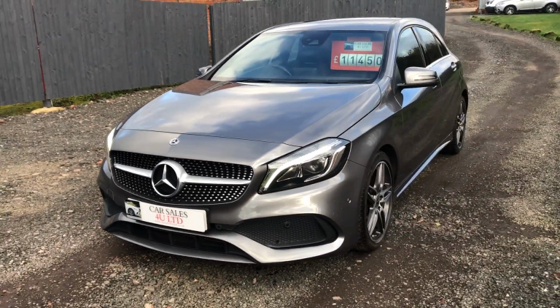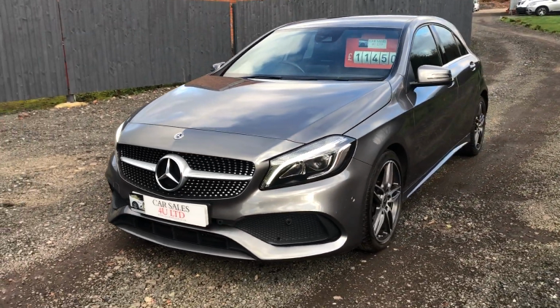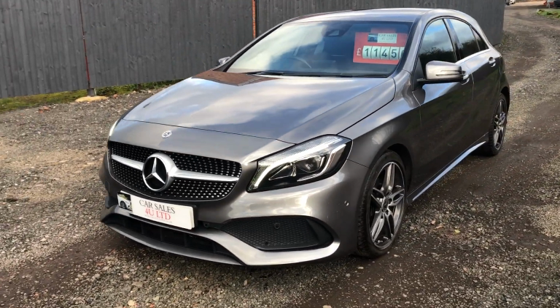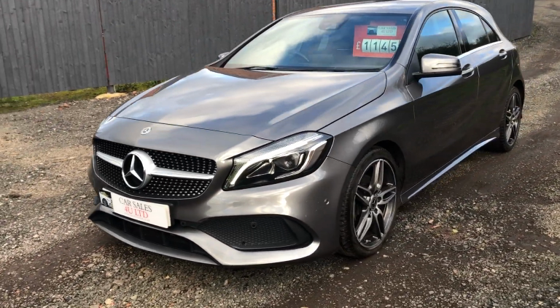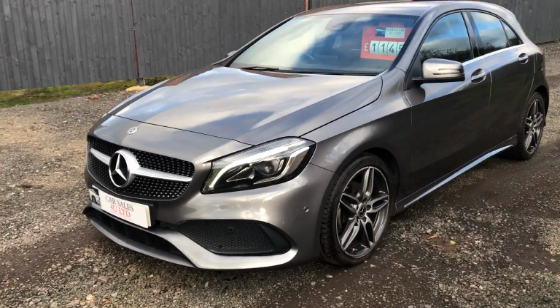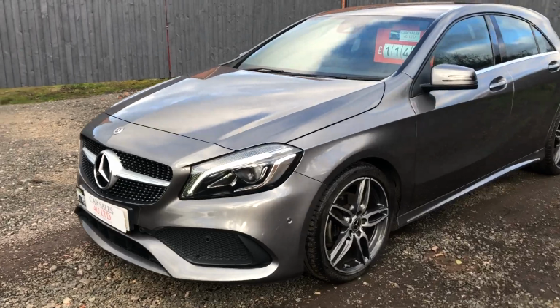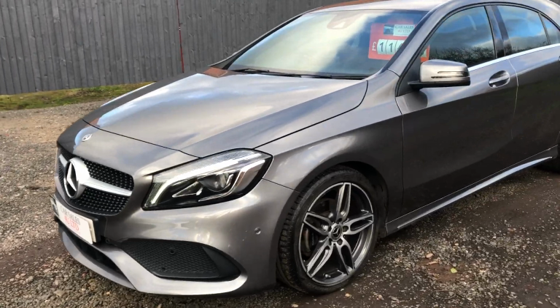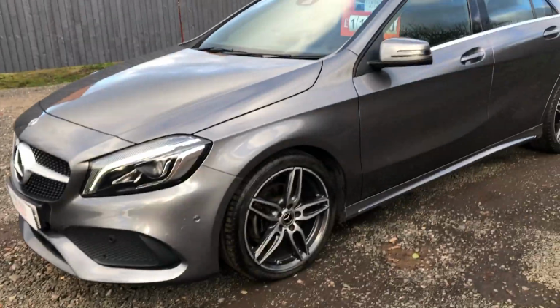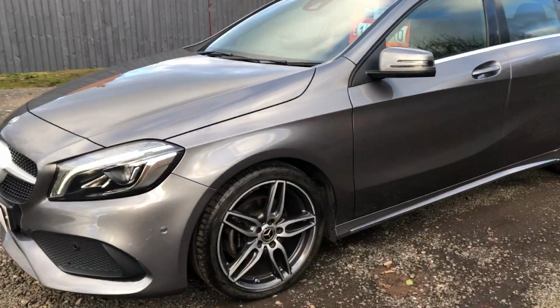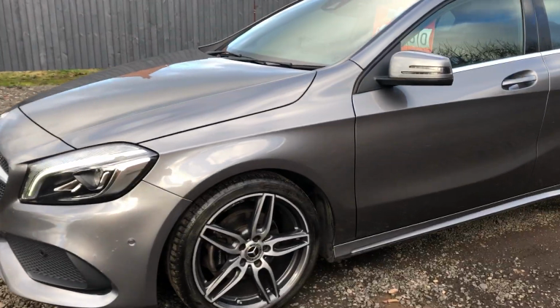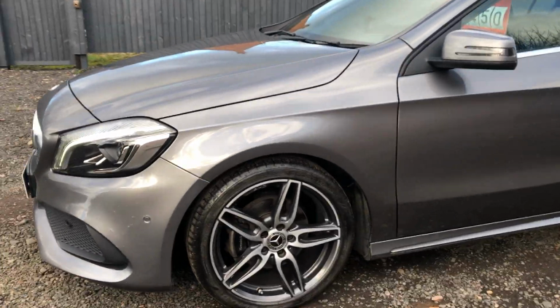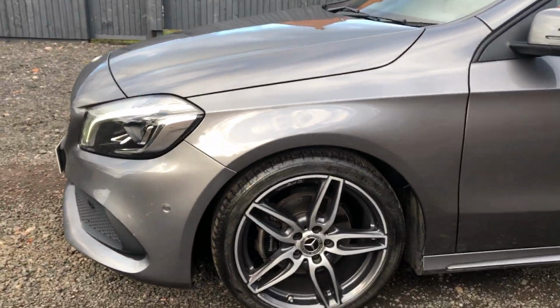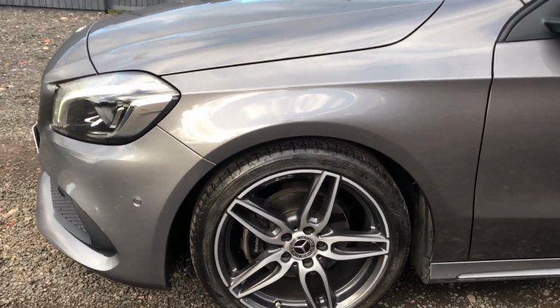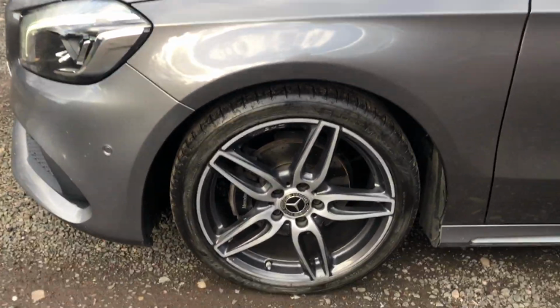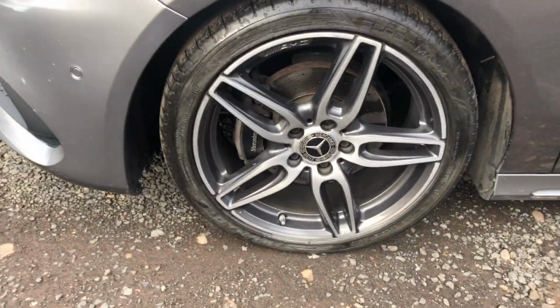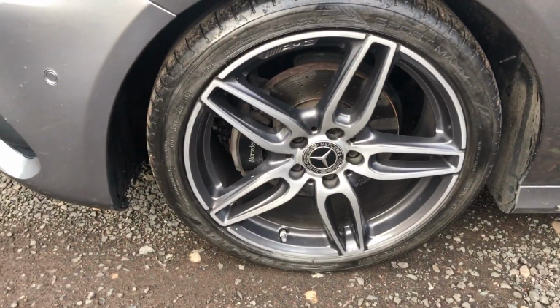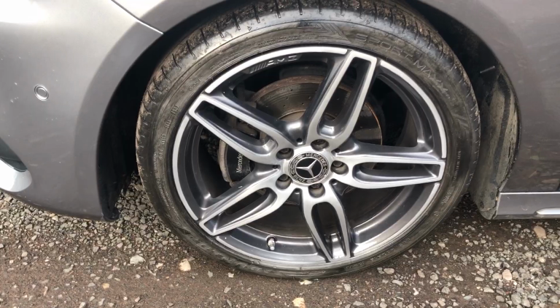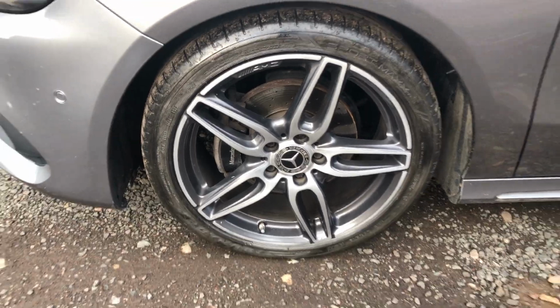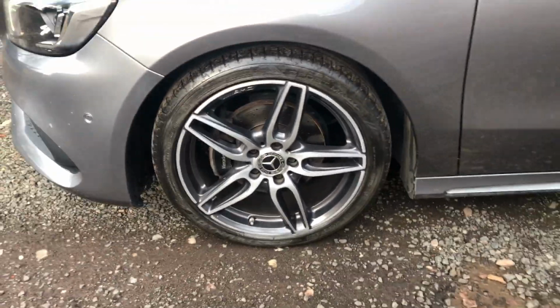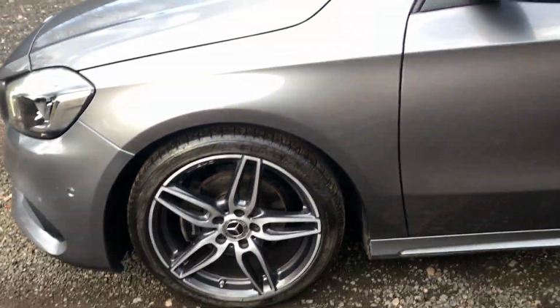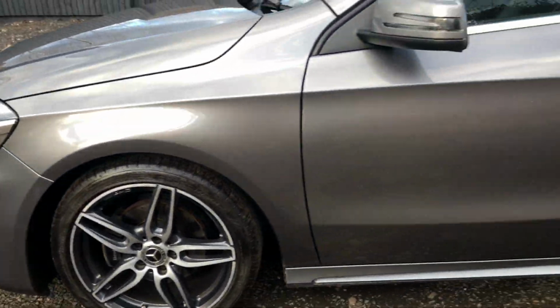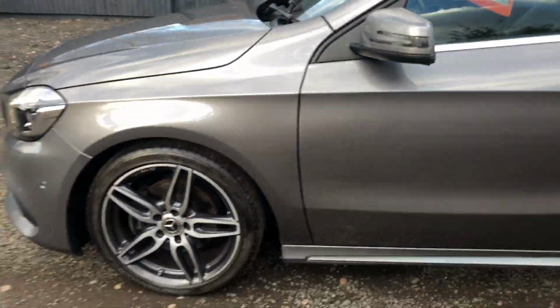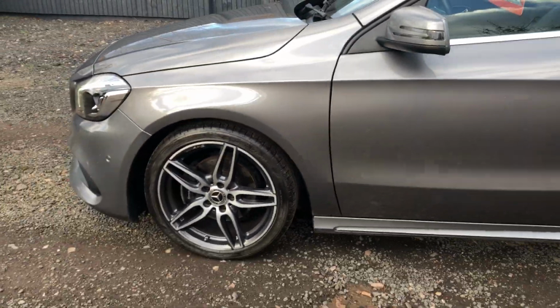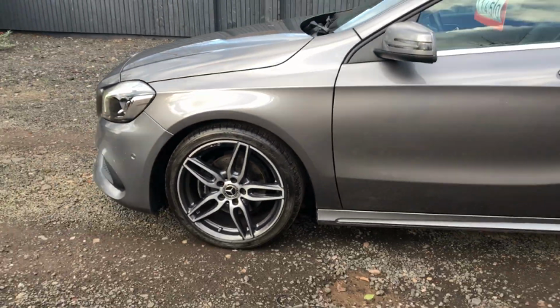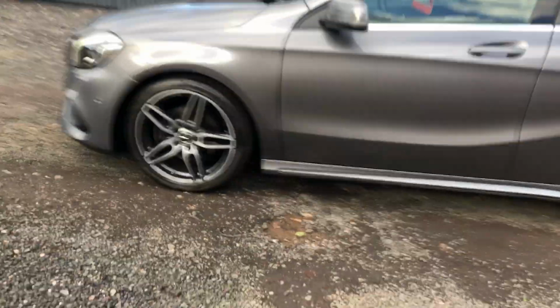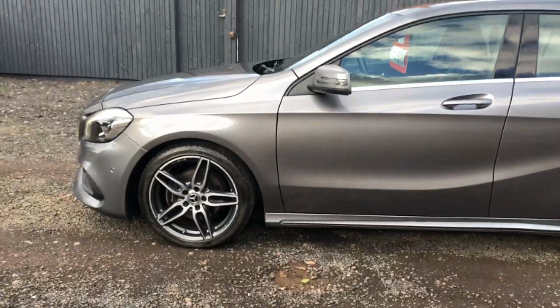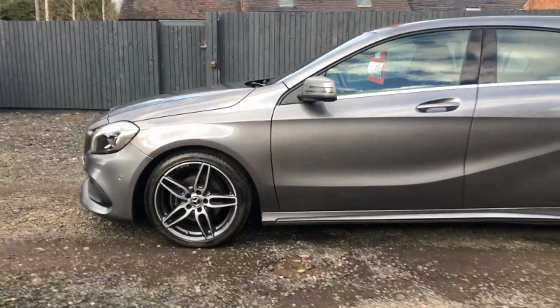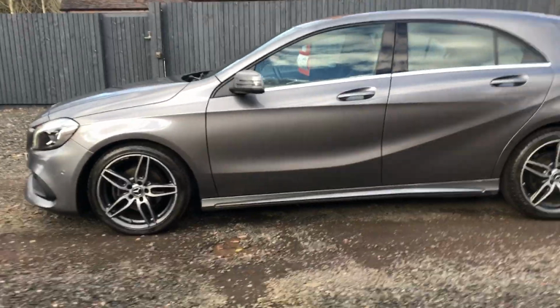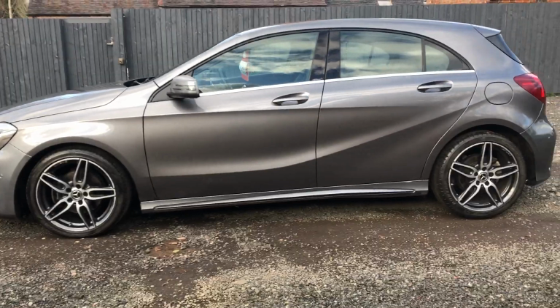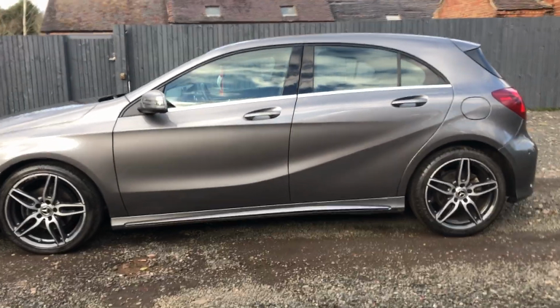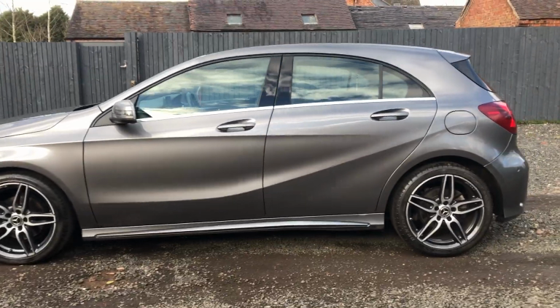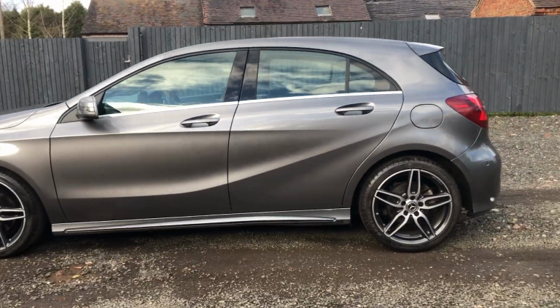This is a one-owner, one-company-owner vehicle — we buy lots of cars off them. The wheels have just been done; they were a little bit pitted but they look really nice now. This will come with a brand new MOT and we will service it.